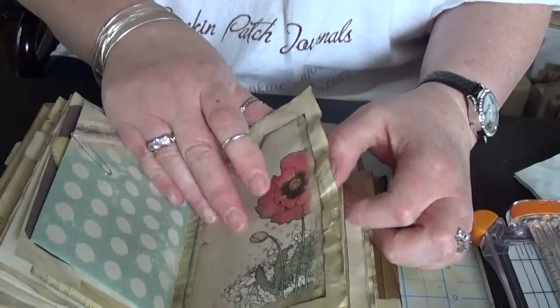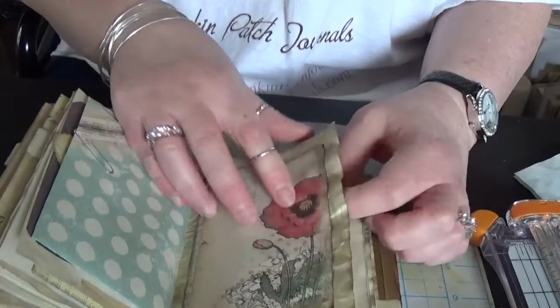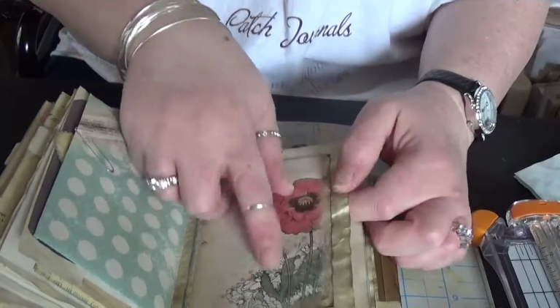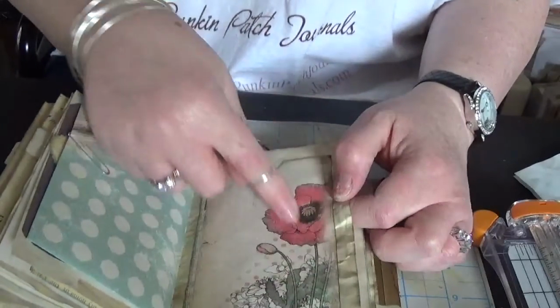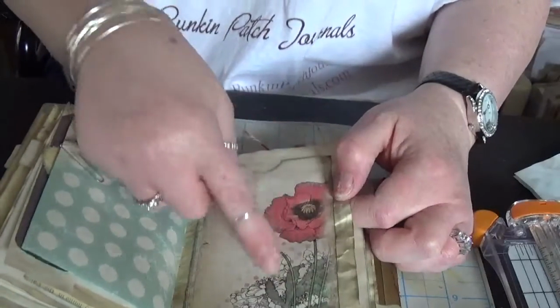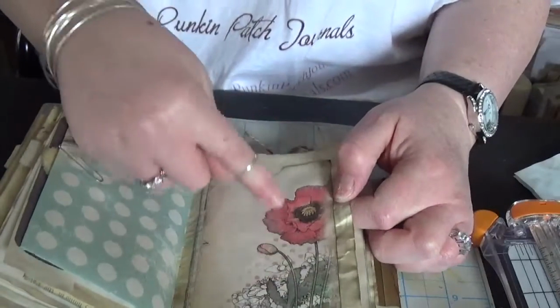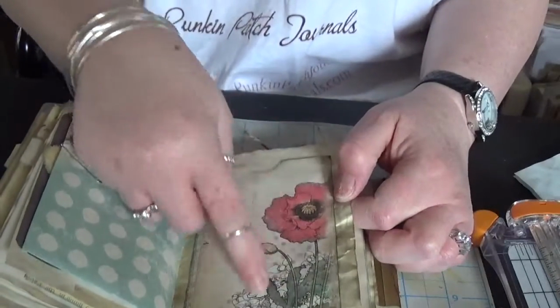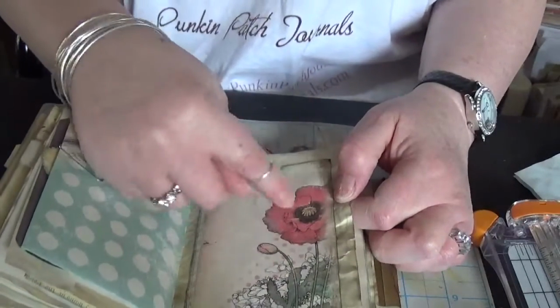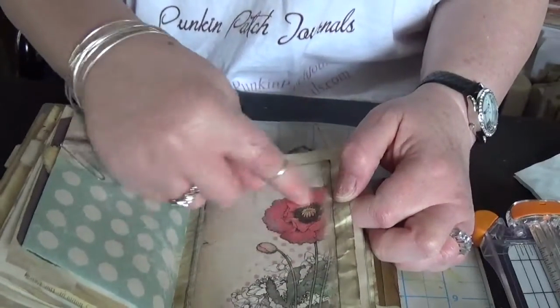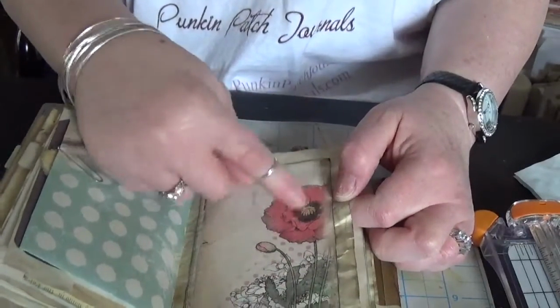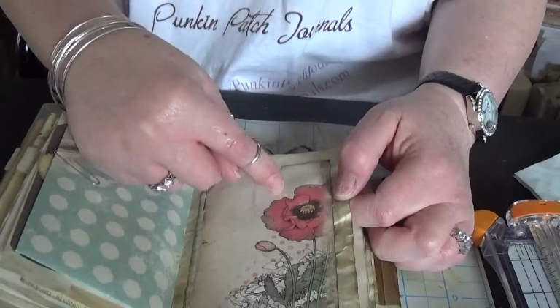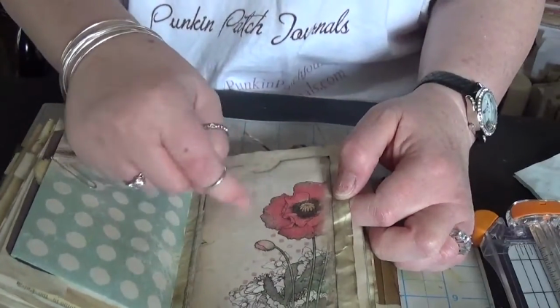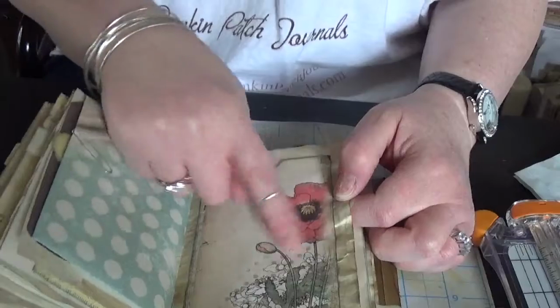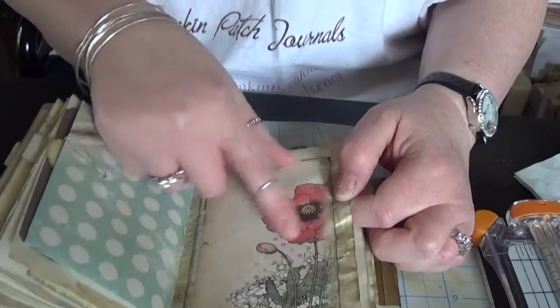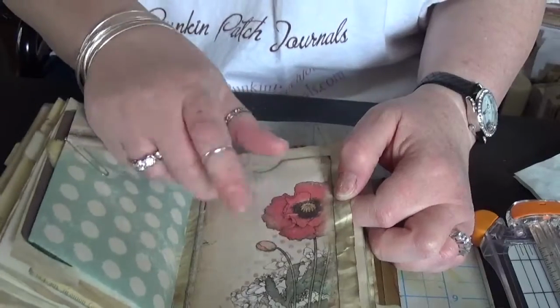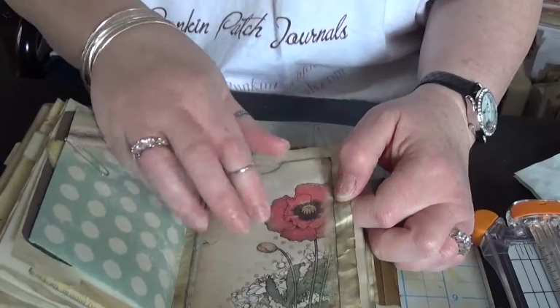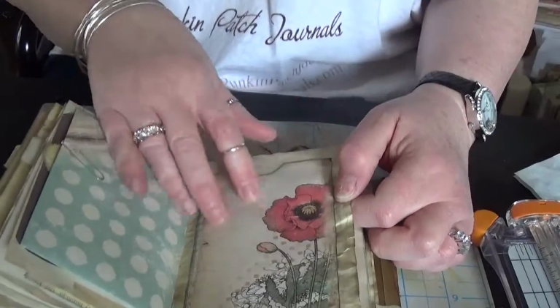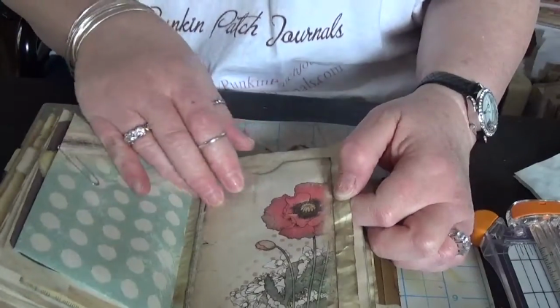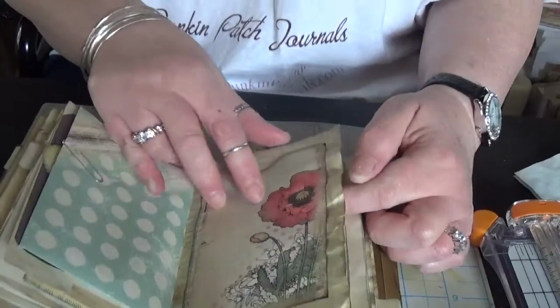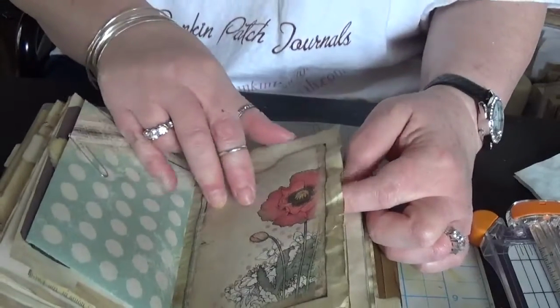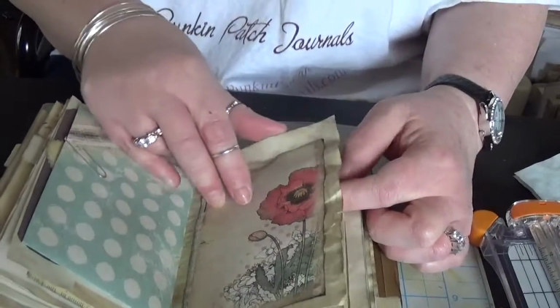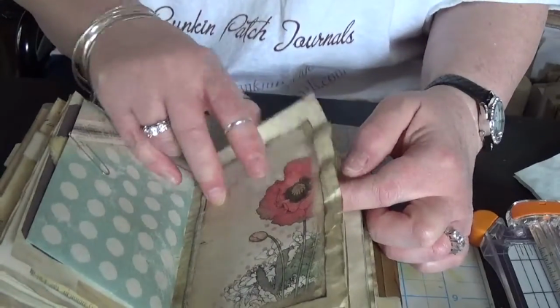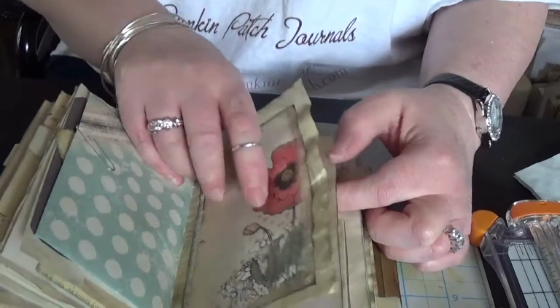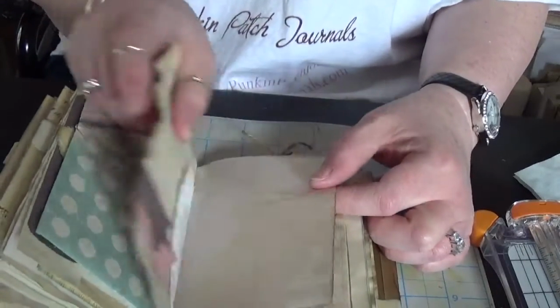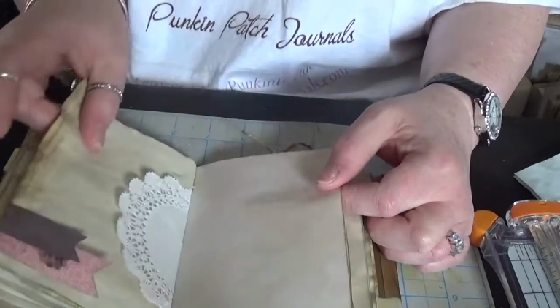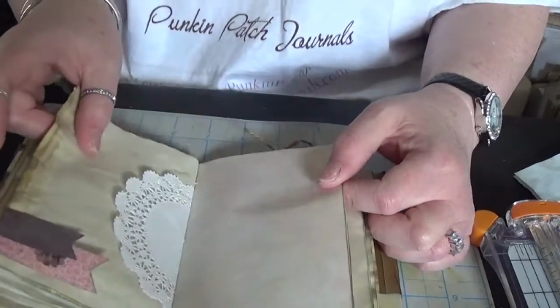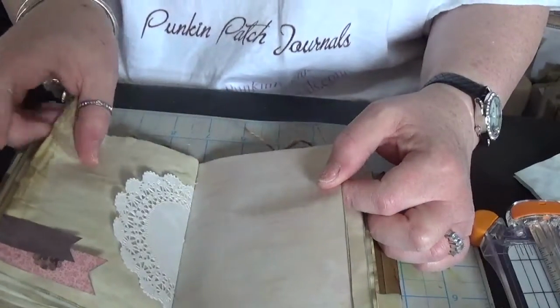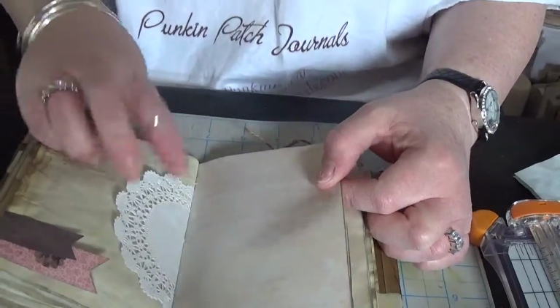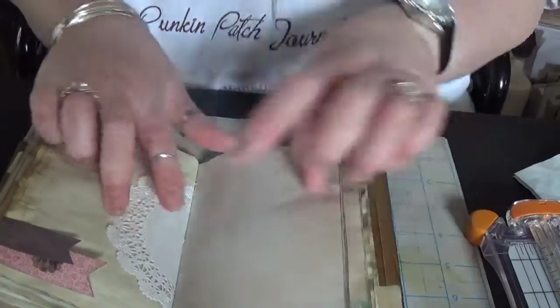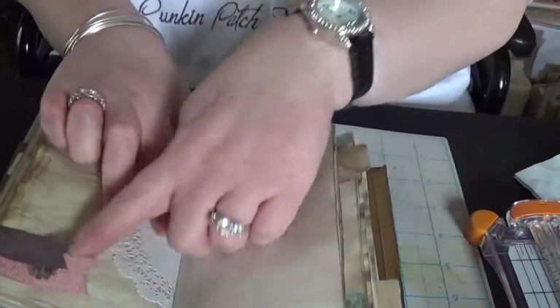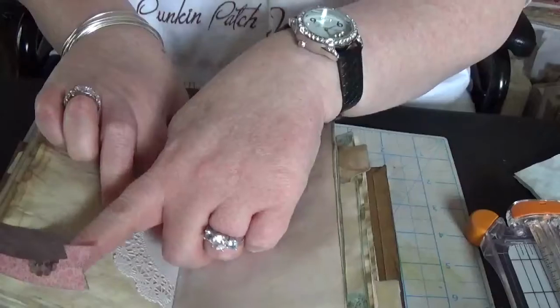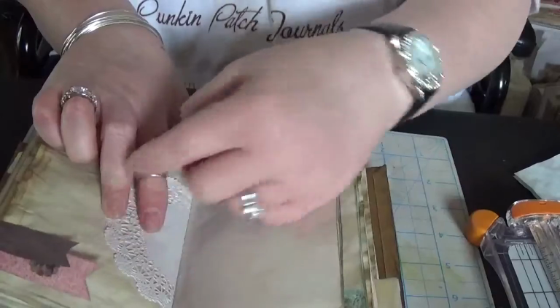I think this is one of my favorite pages here — I love poppies, I just think that one is really pretty. And a couple of banners.